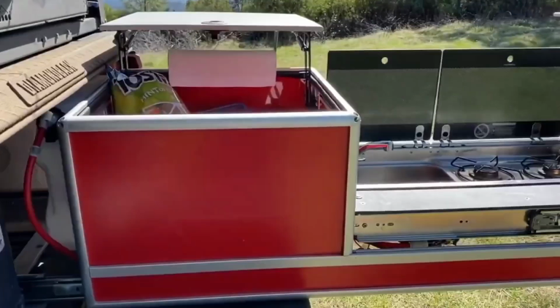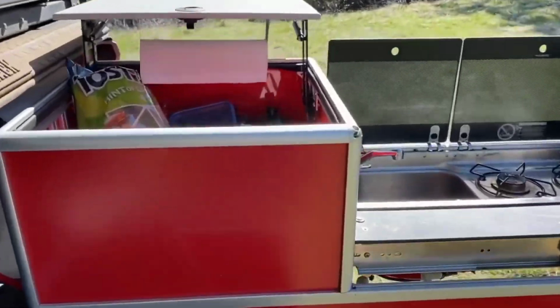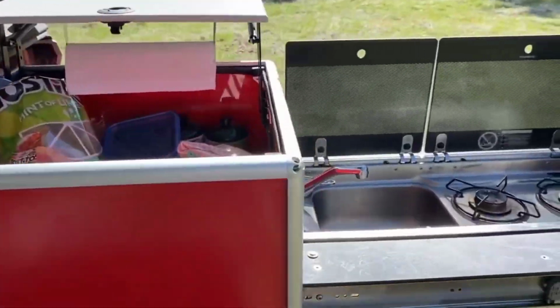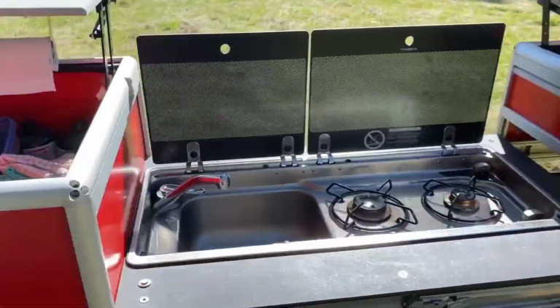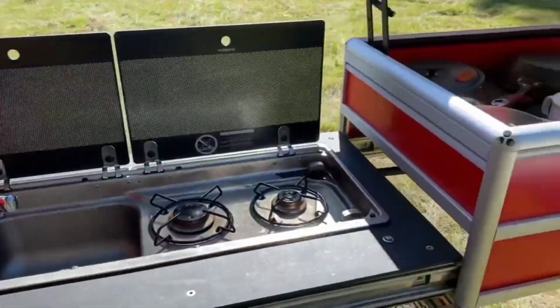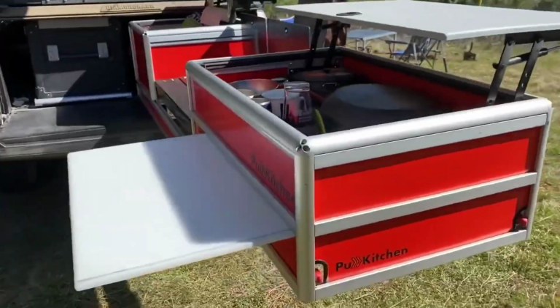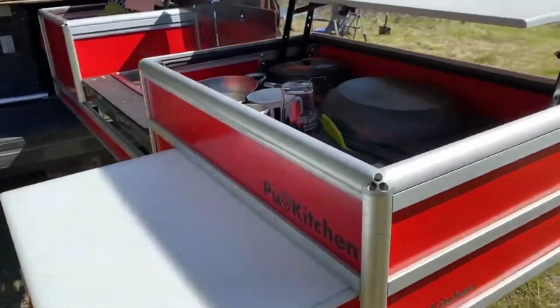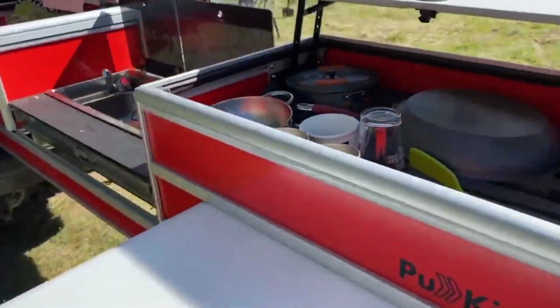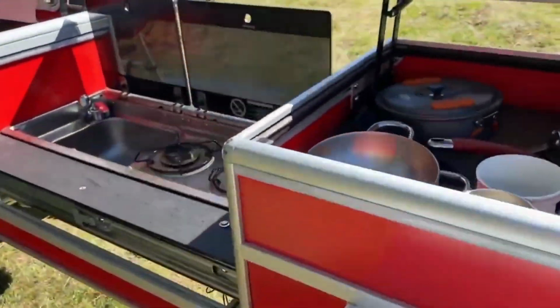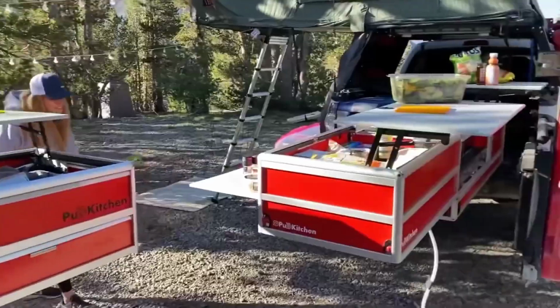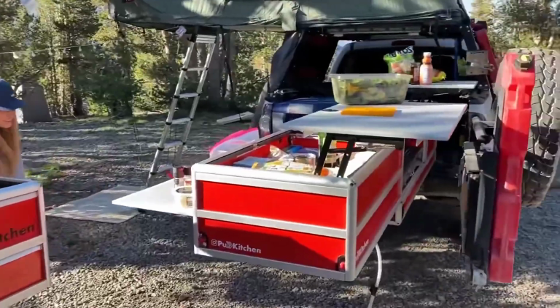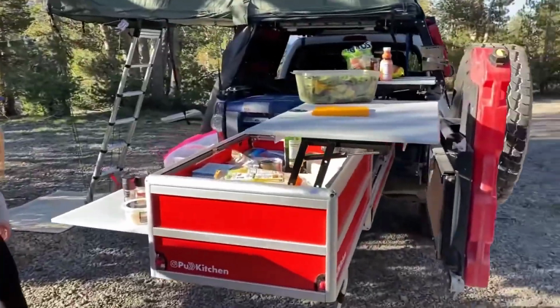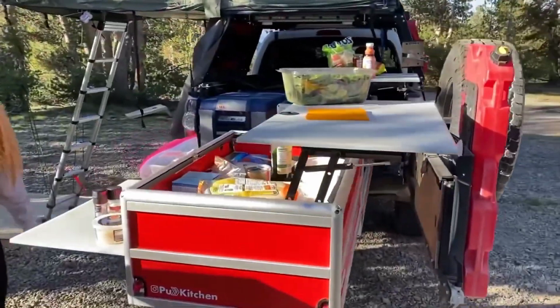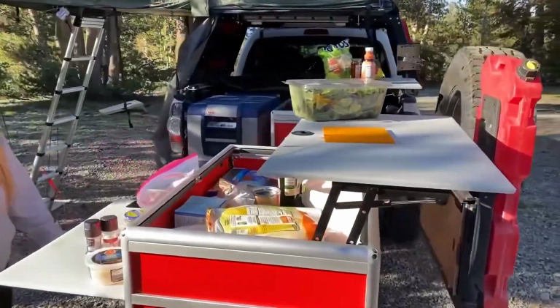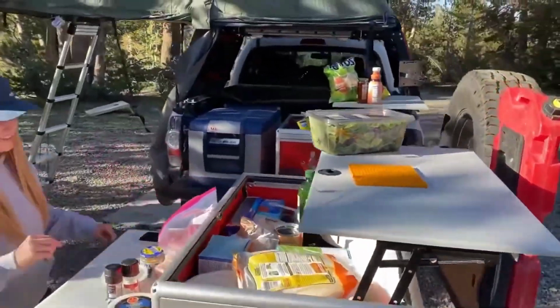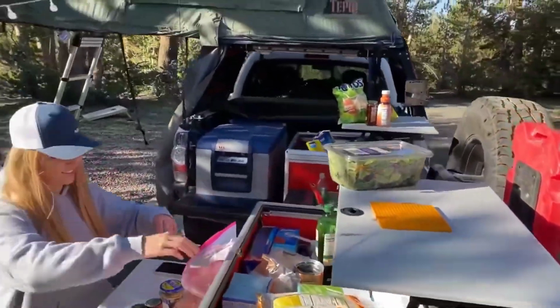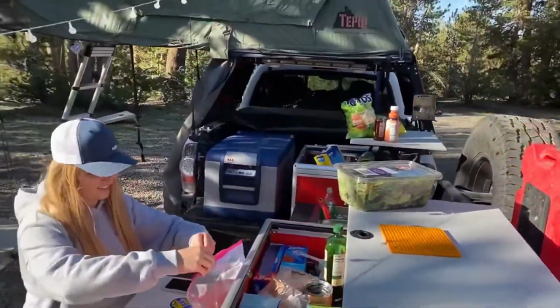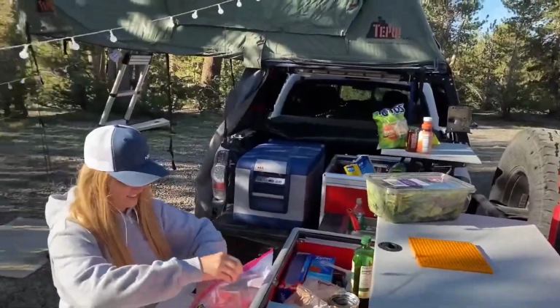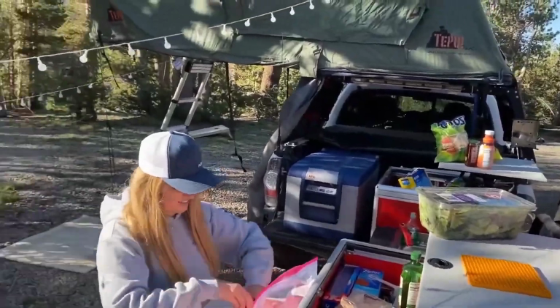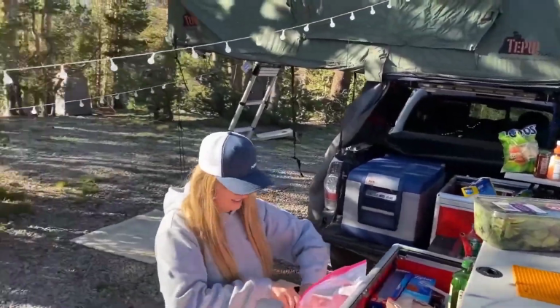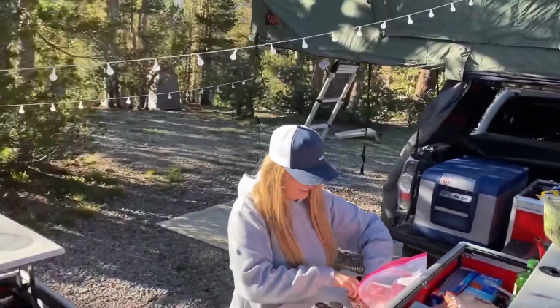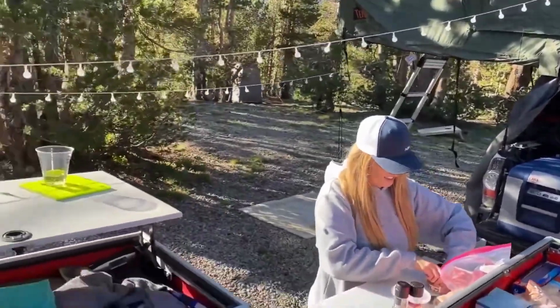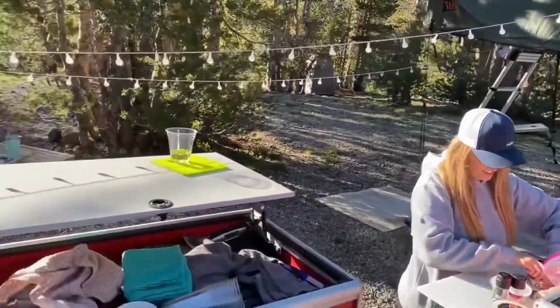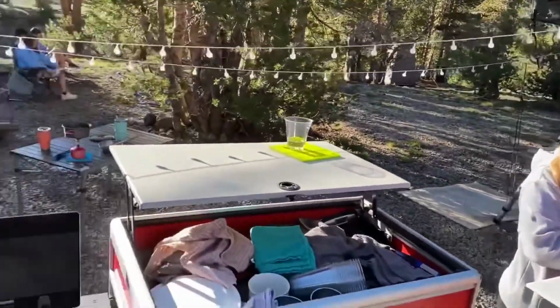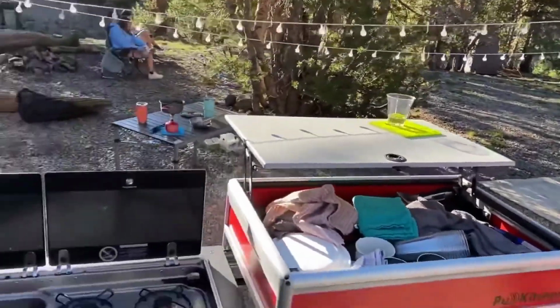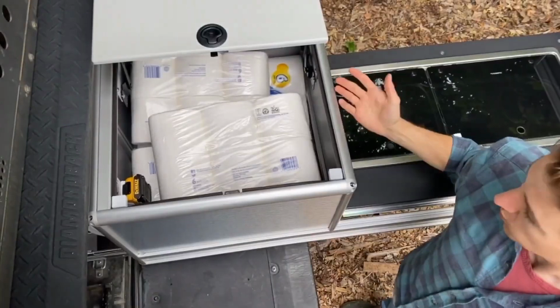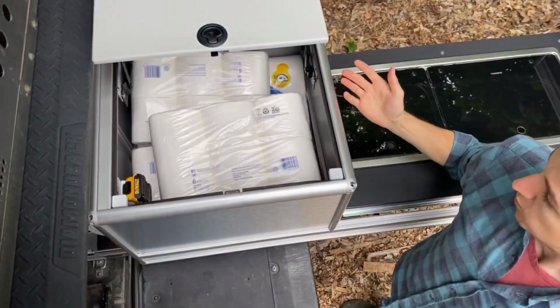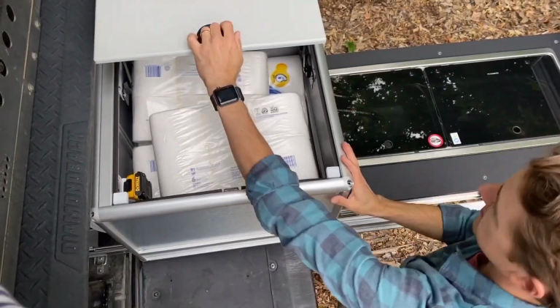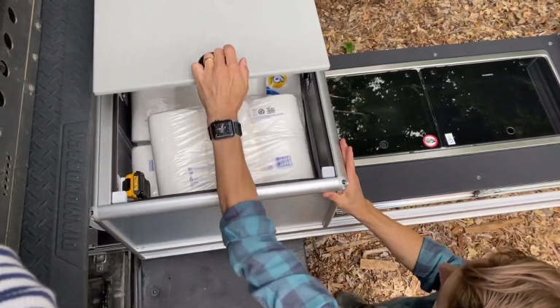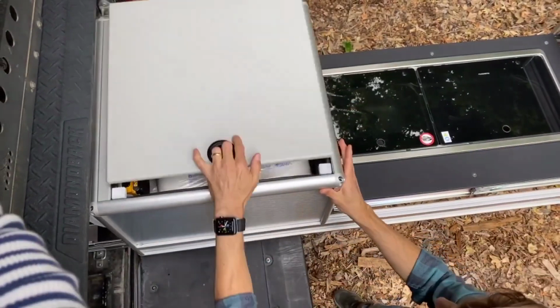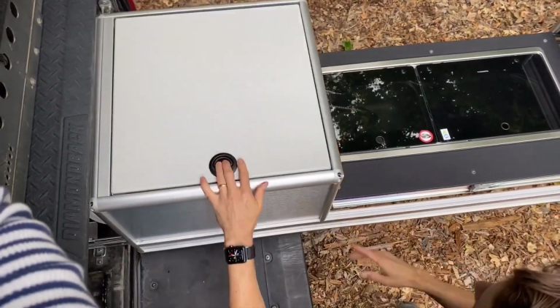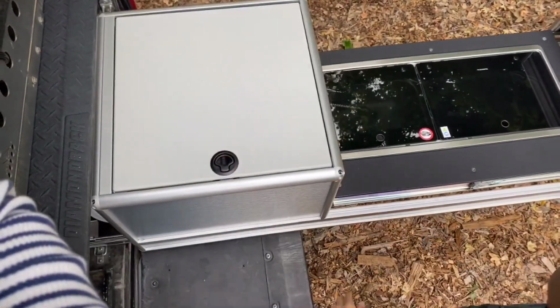Imagine having a fully stocked kitchen at your campsite, unpacked in just 10 seconds right from your car. Plus, uncover a shower right inside the car, bringing you all the comforts of home on the road.